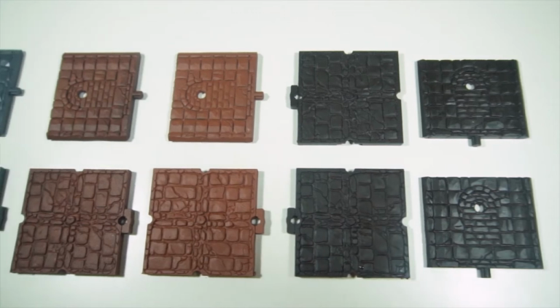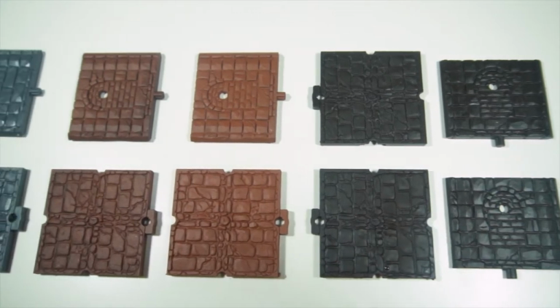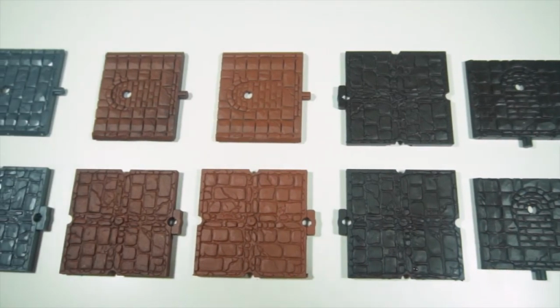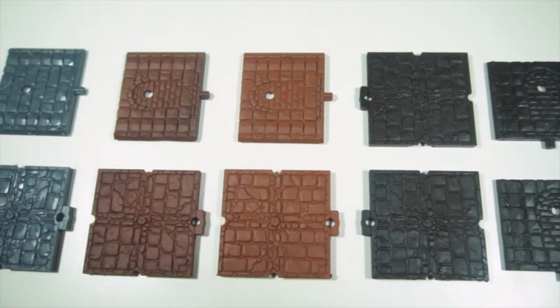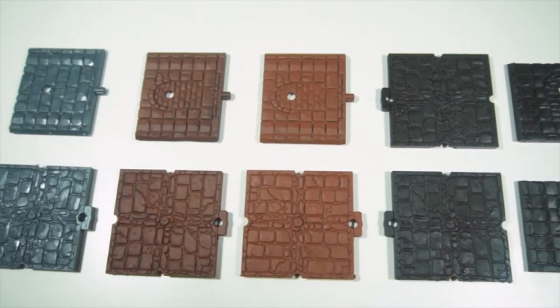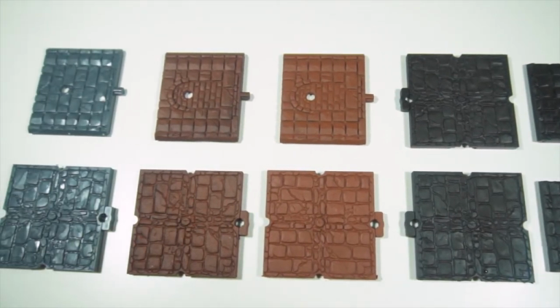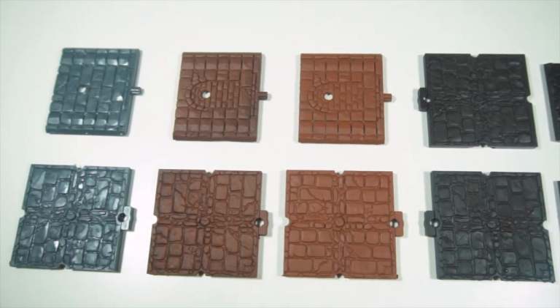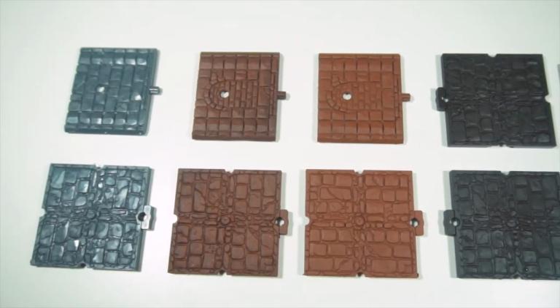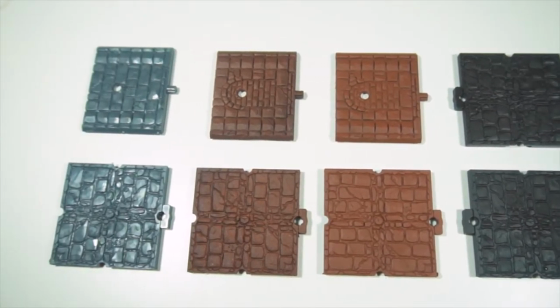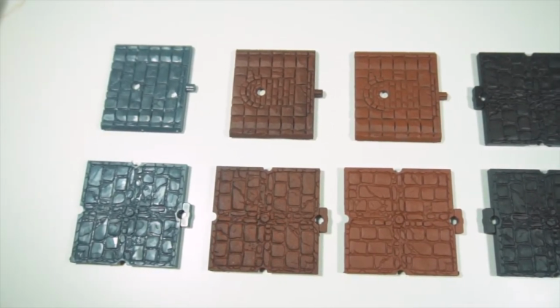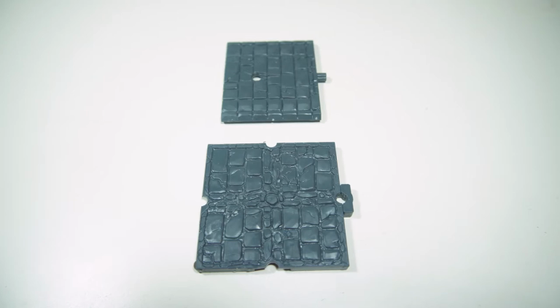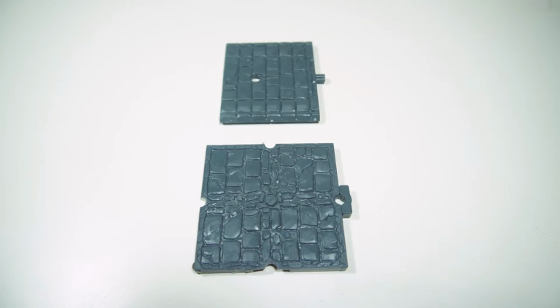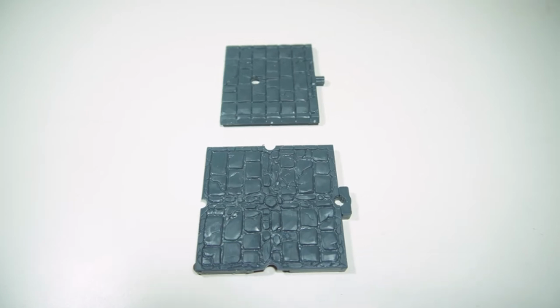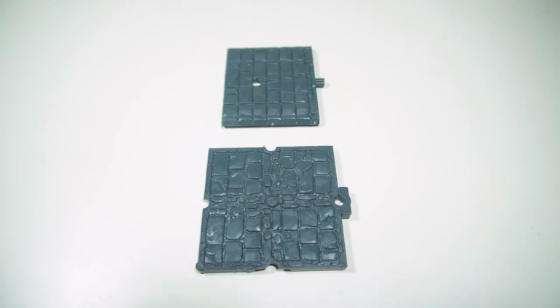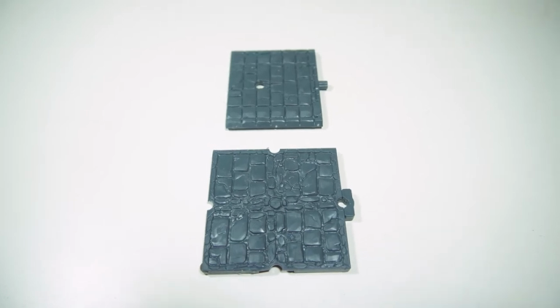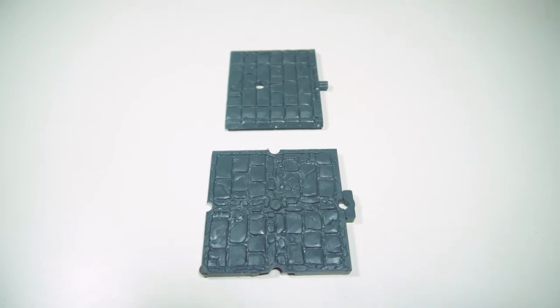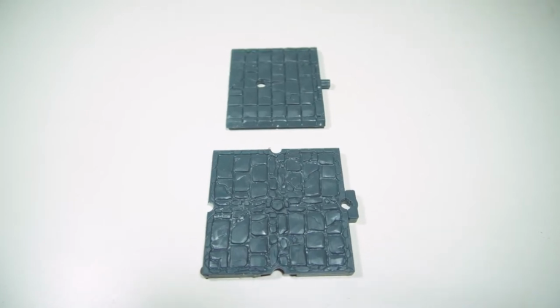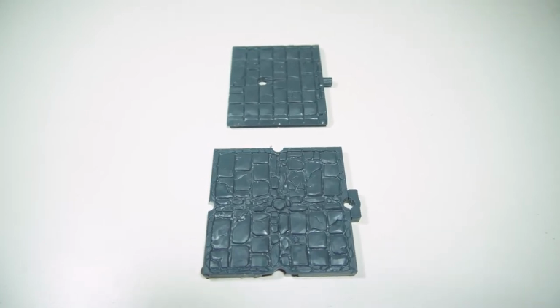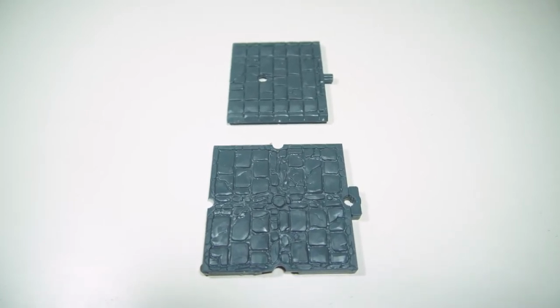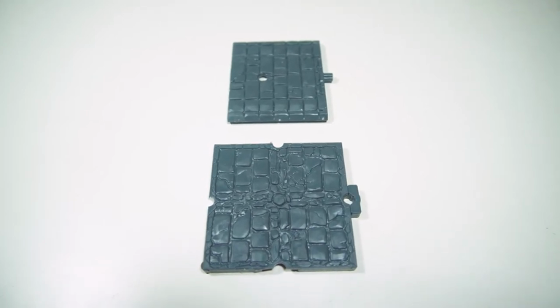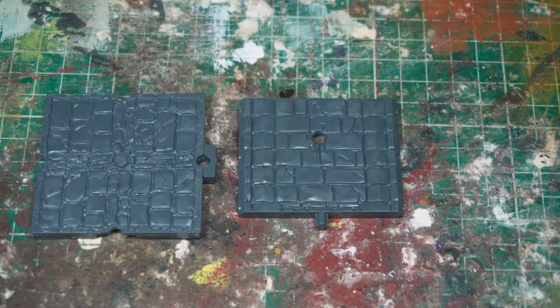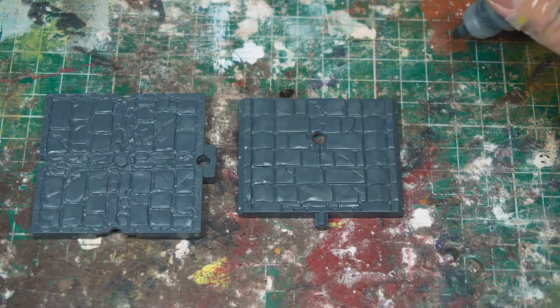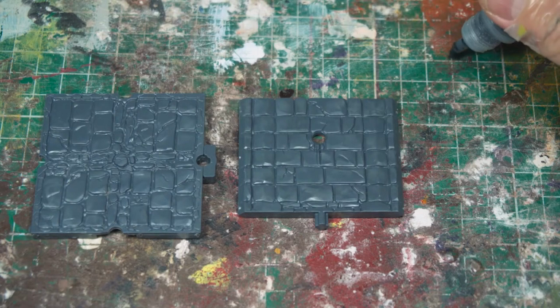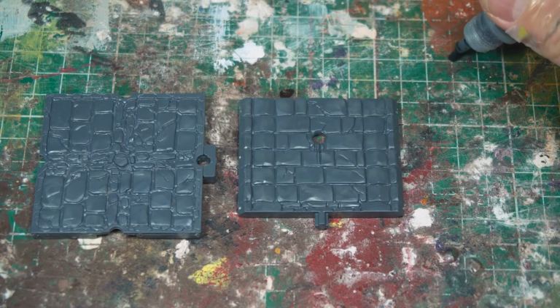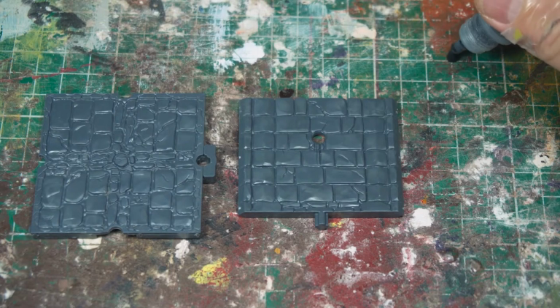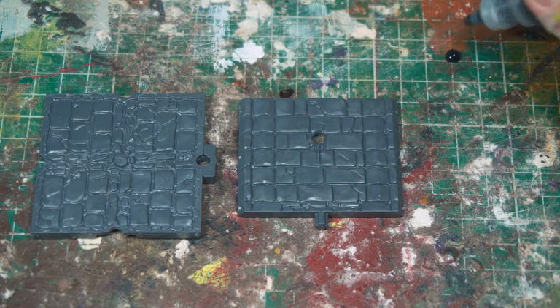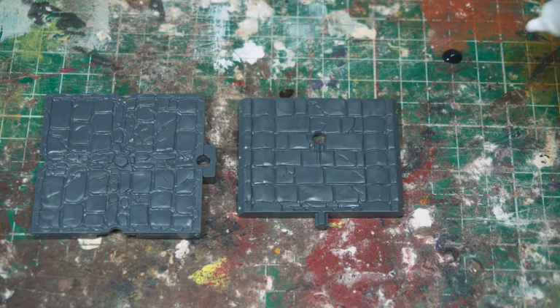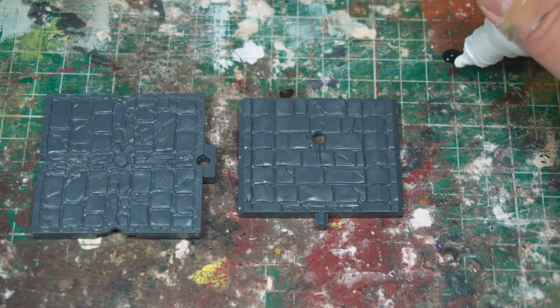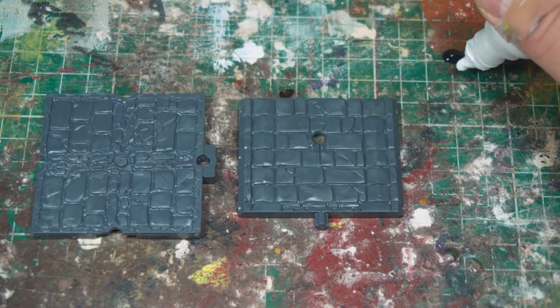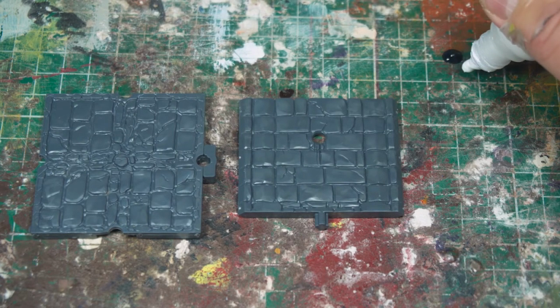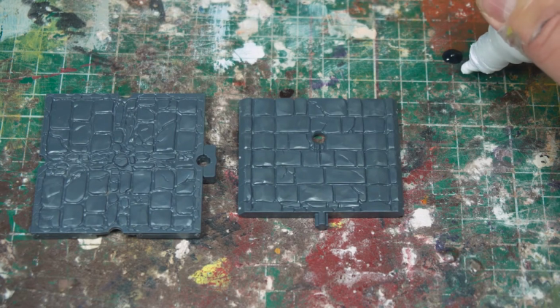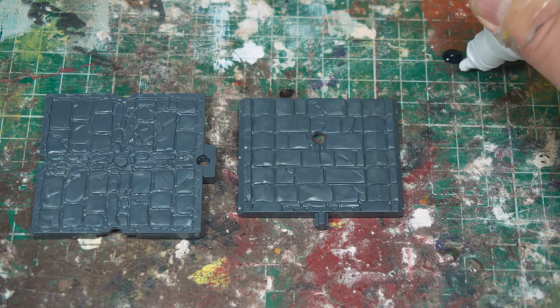I've cut out and put together a small floor and wall section. I have five of them, so that will give me a few different options for colours. The first one I'm going to do I haven't primed at all — this is going to be my quick and easy option, see how this goes.